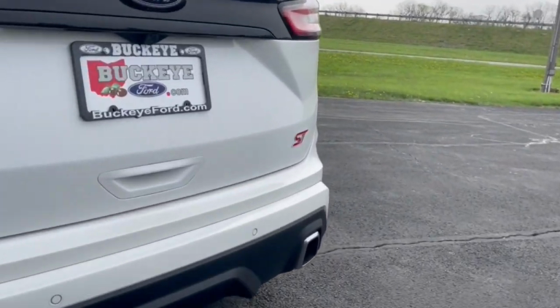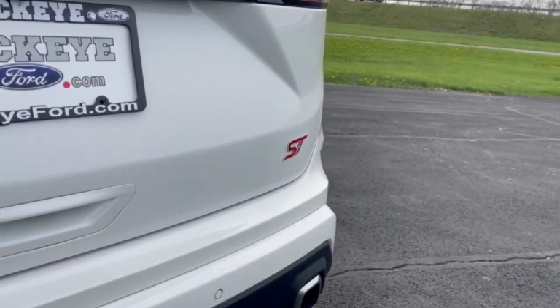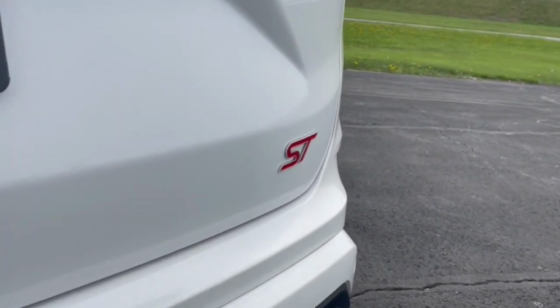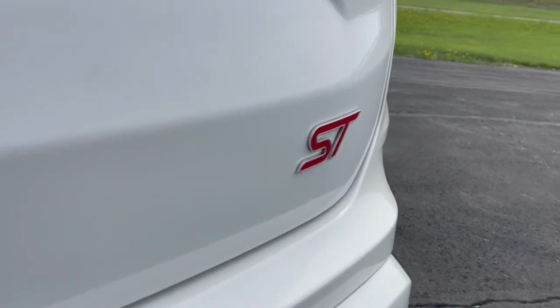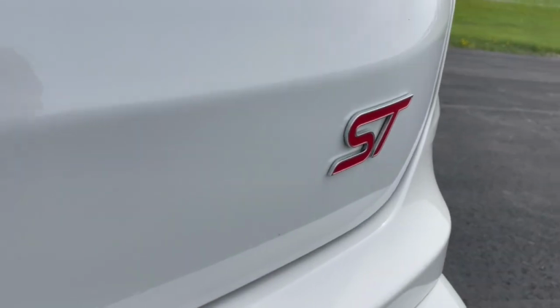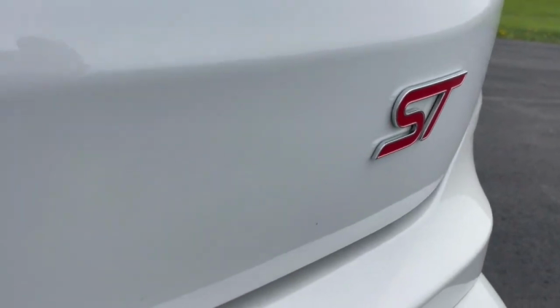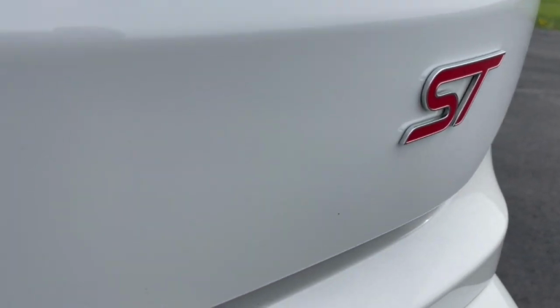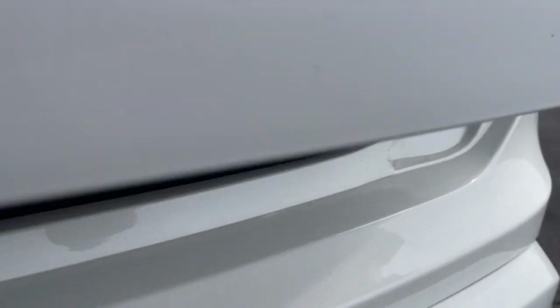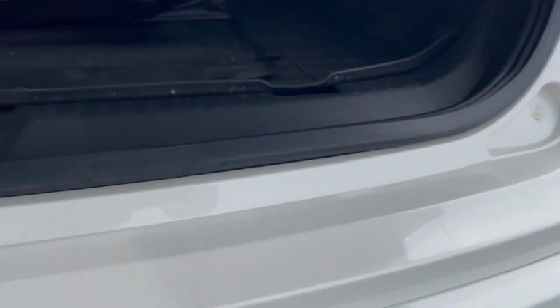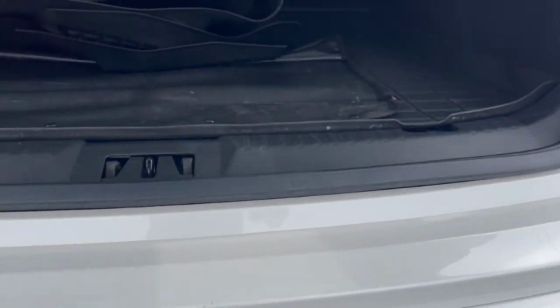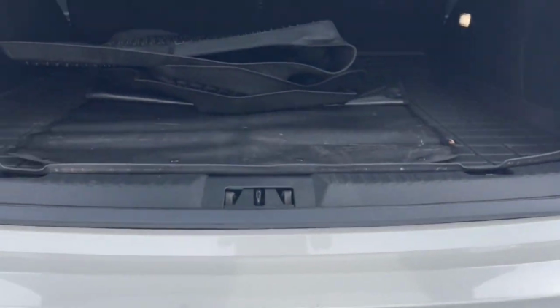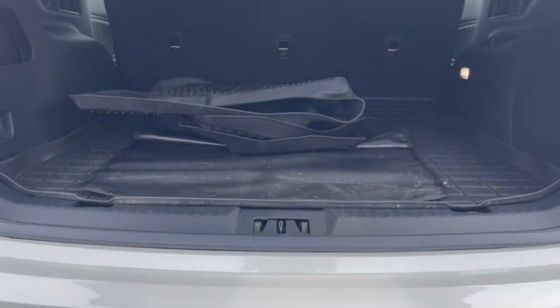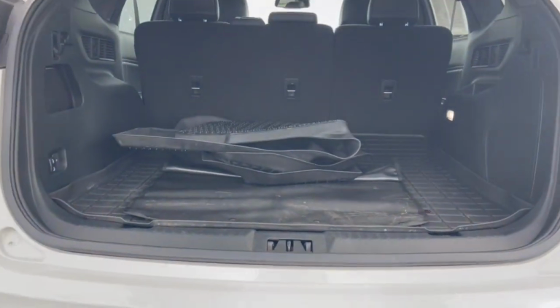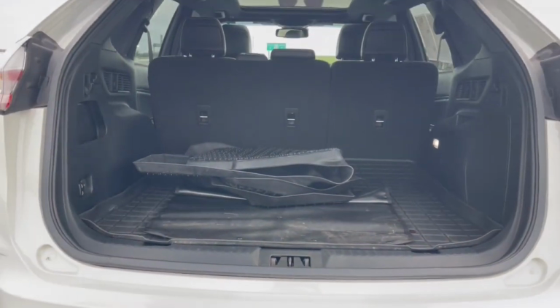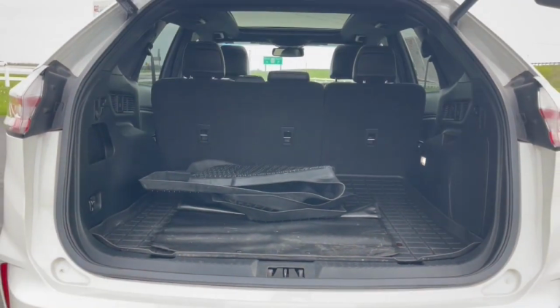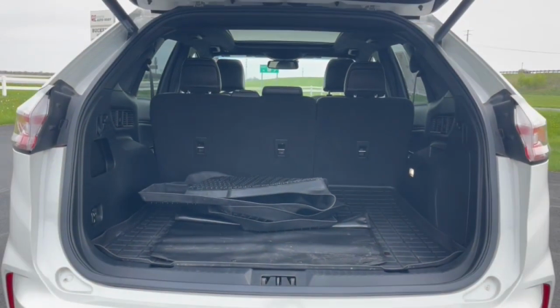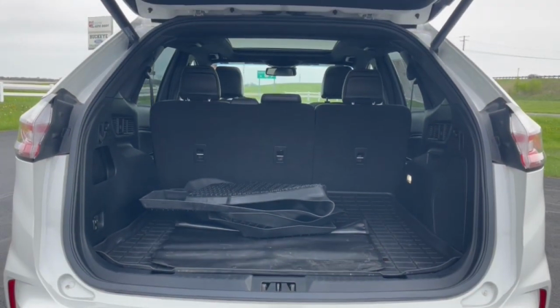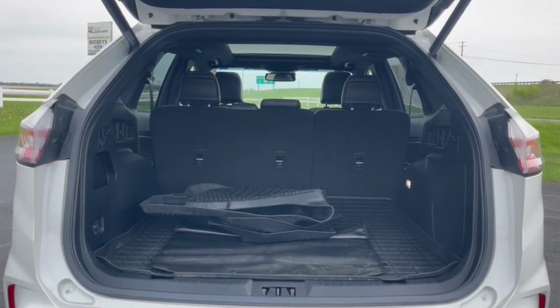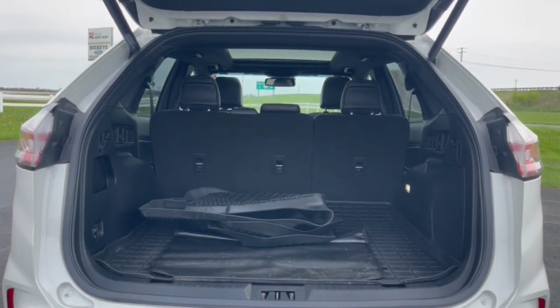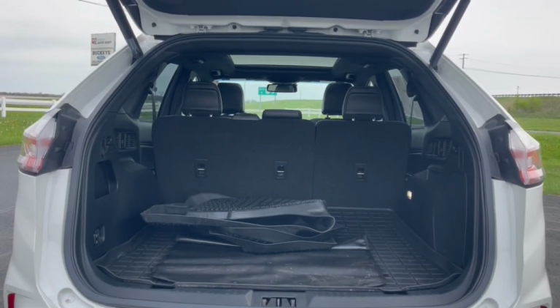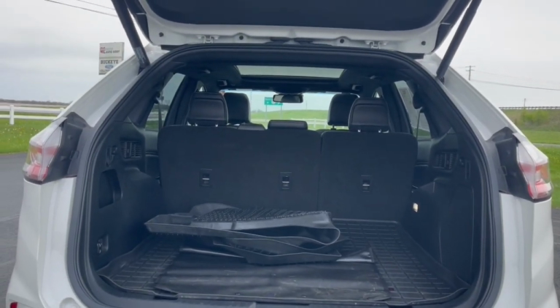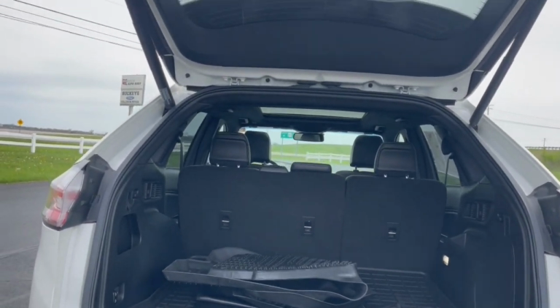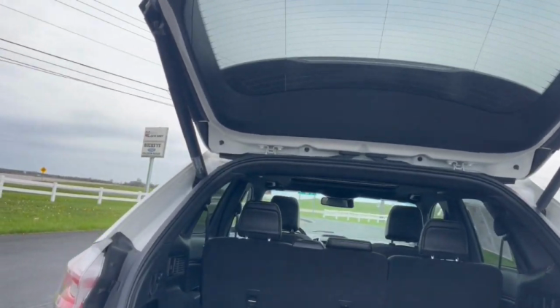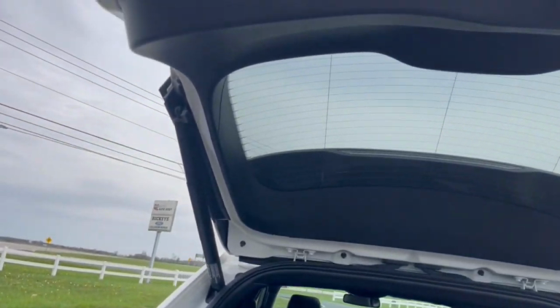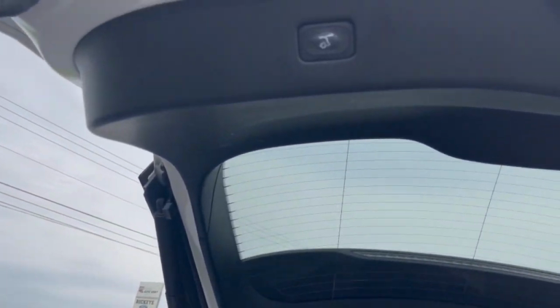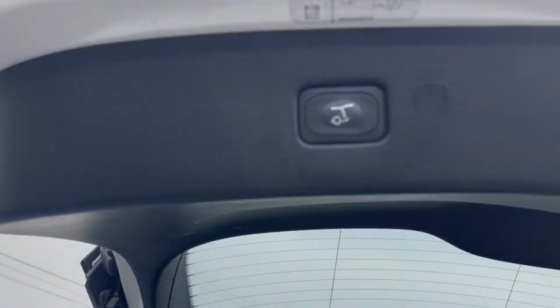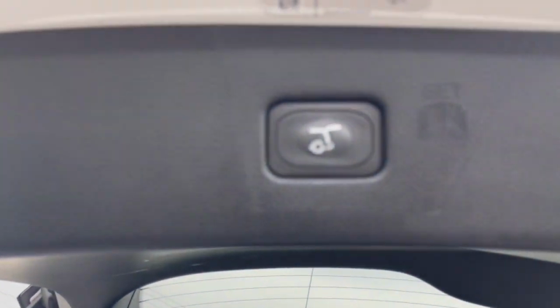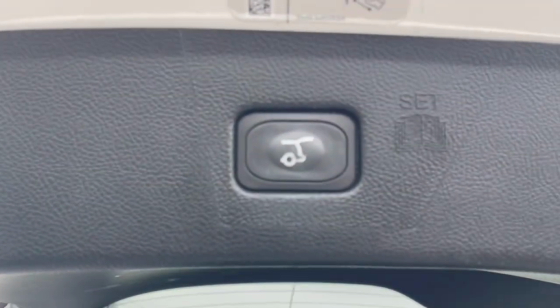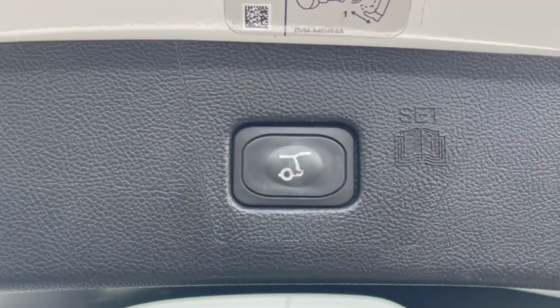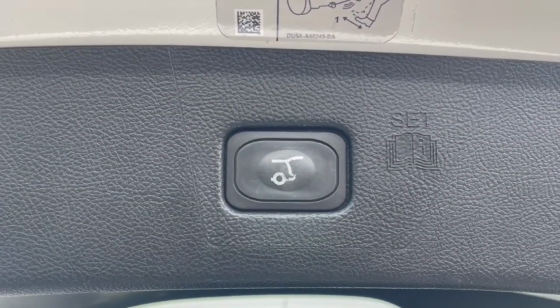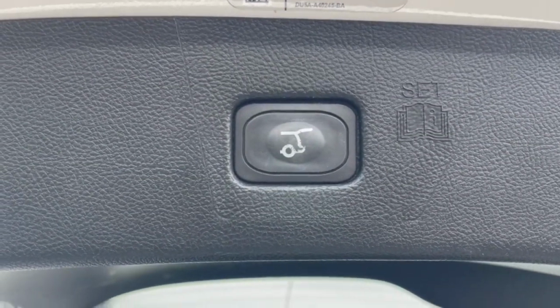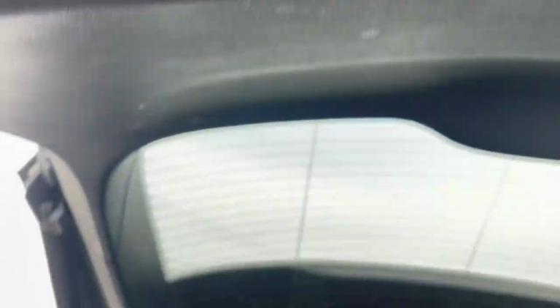Versatile, capable, and loaded with style. This SUV brings can-do confidence on every adventure. These are just some of the great options this vehicle comes with.